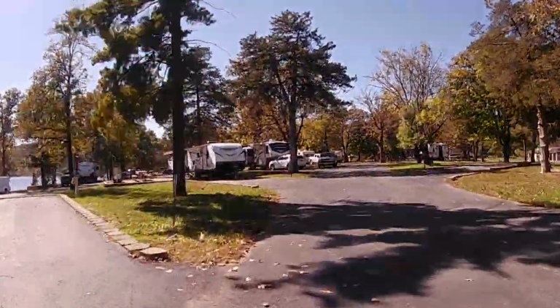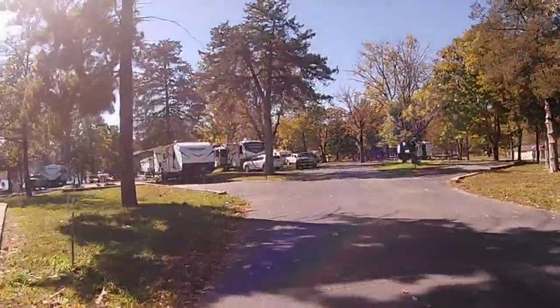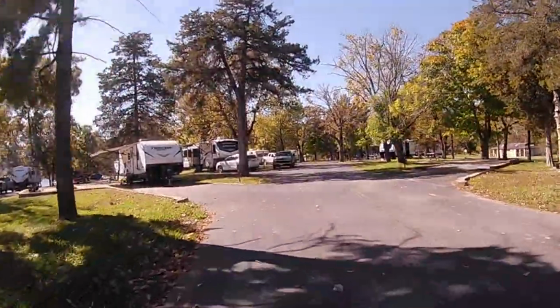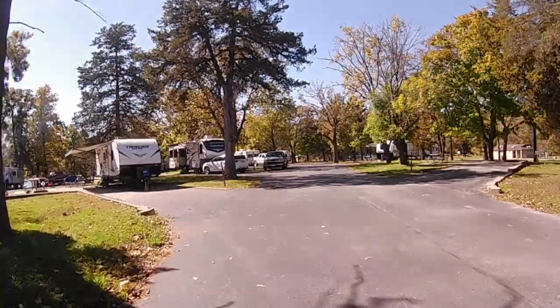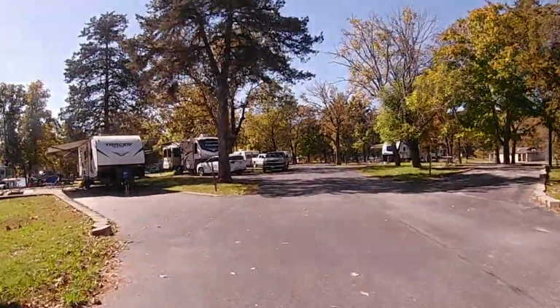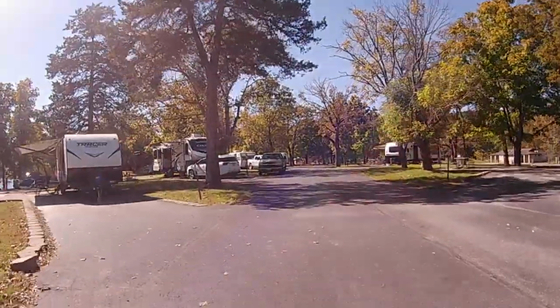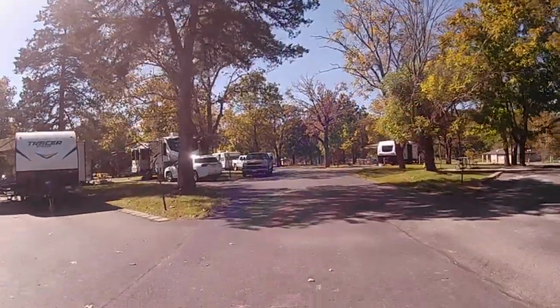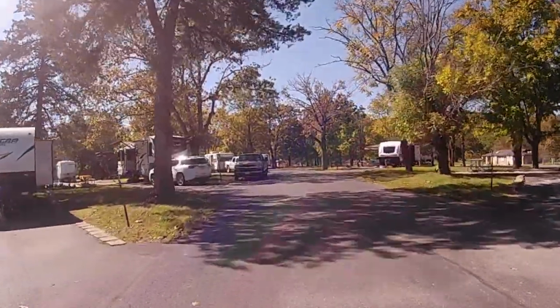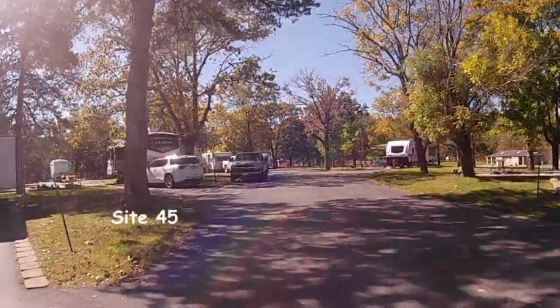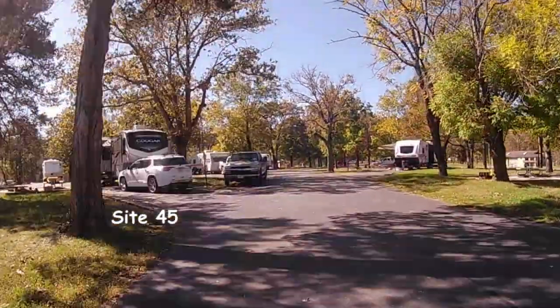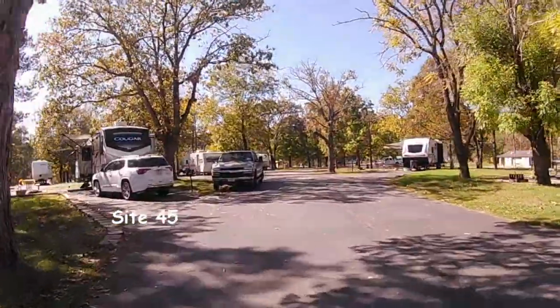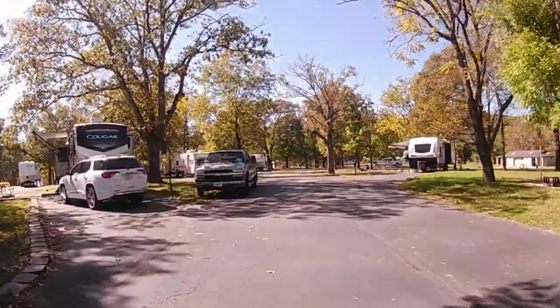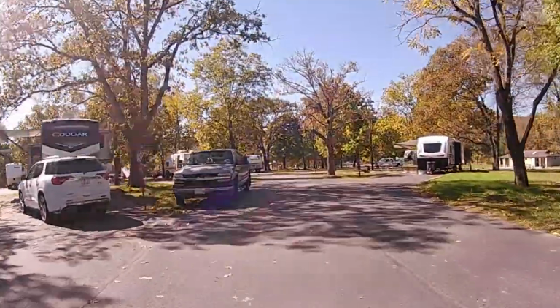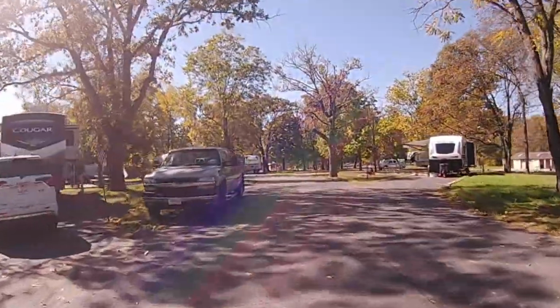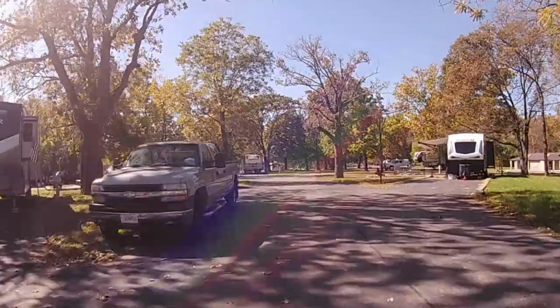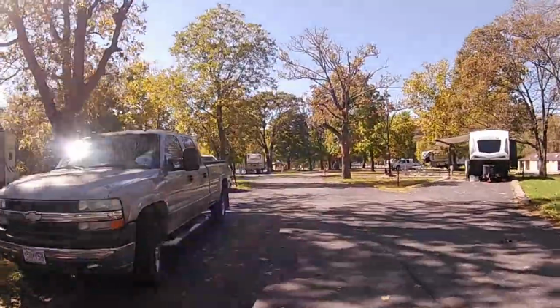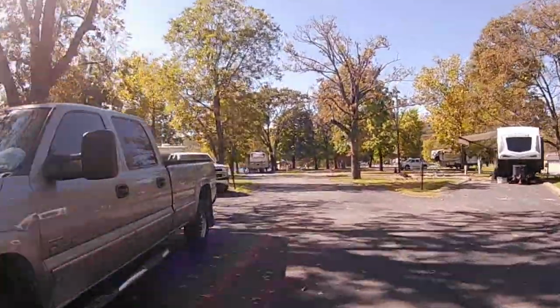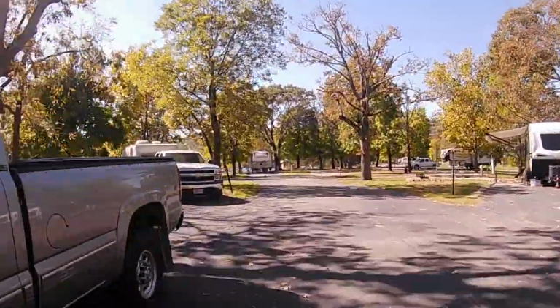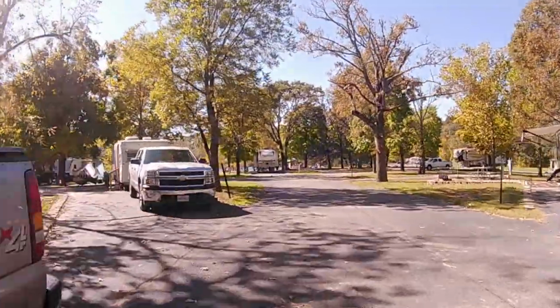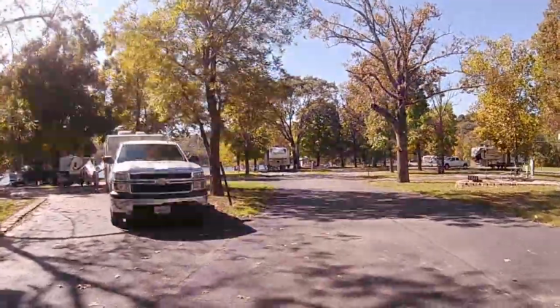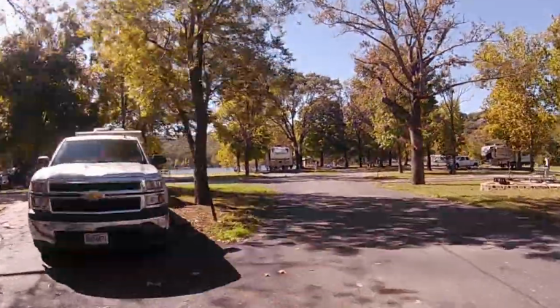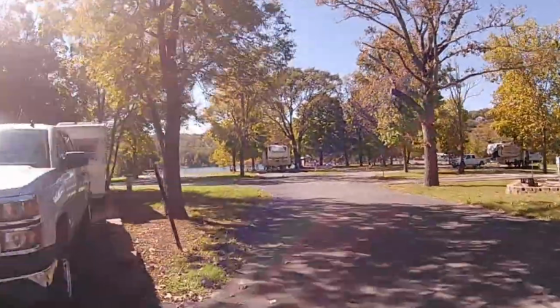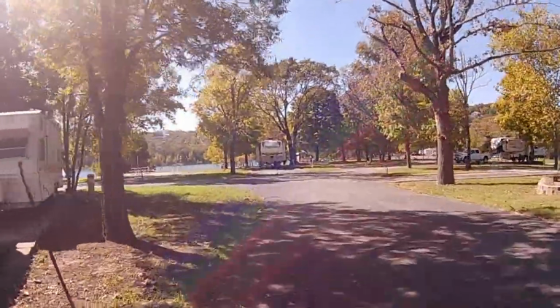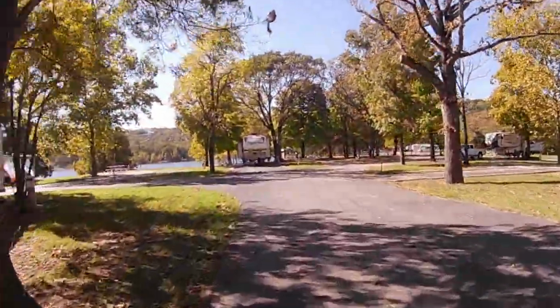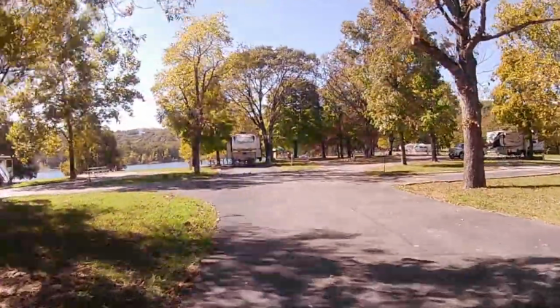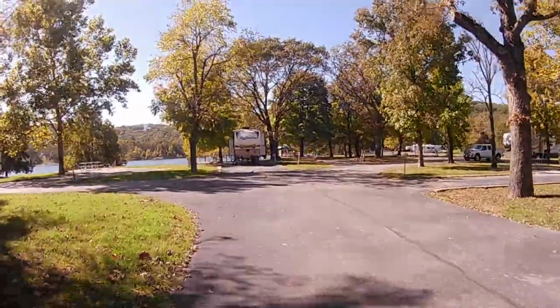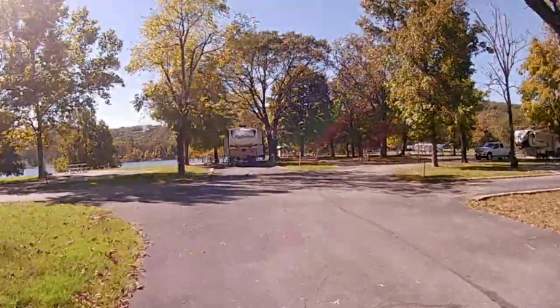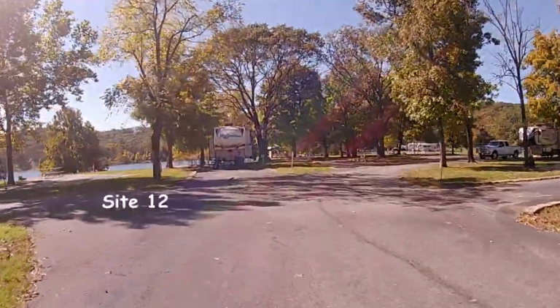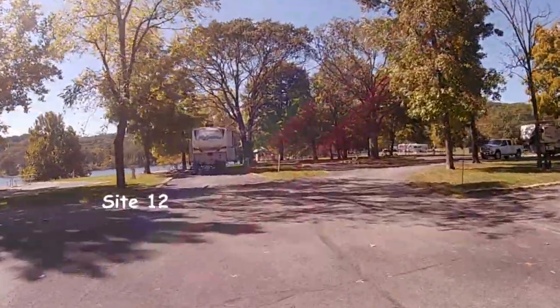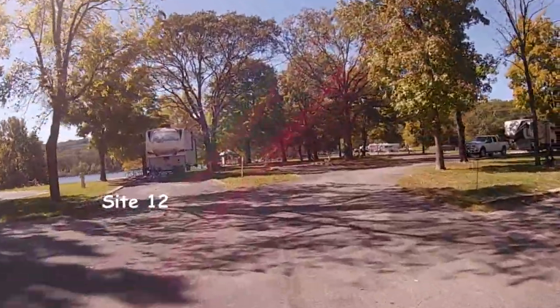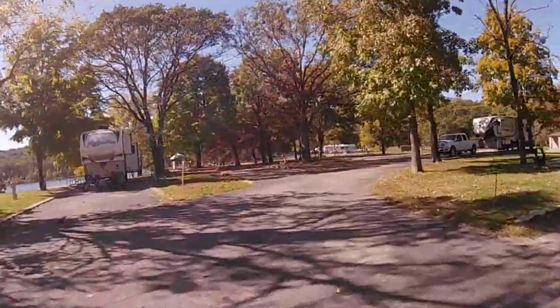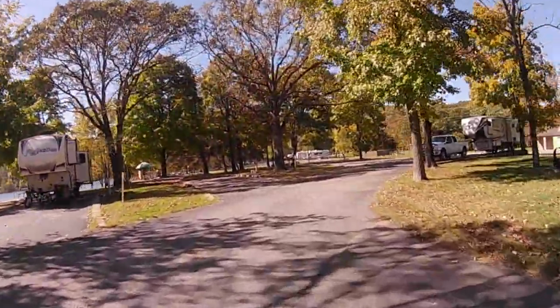There are plenty of trees, paved pads, spacious sites, no Wi-Fi but a strong AT&T signal — not sure about Verizon or T-Mobile. There are plenty of OTA stations on the TV, and it is a very quiet campground.